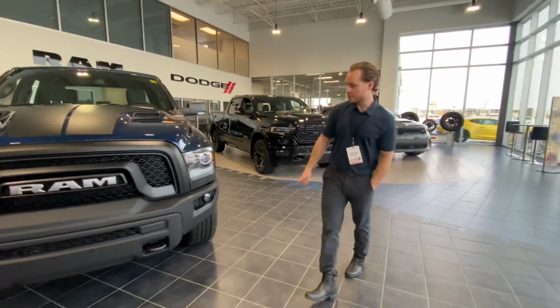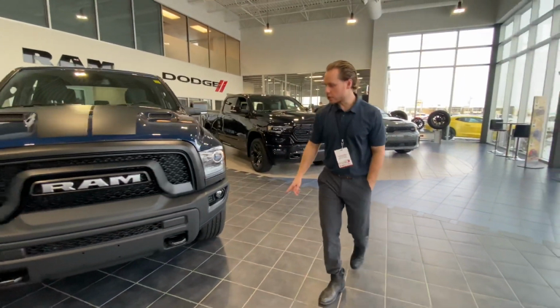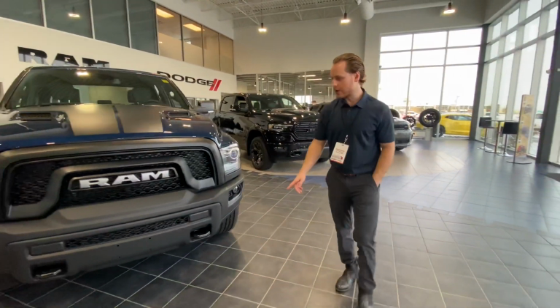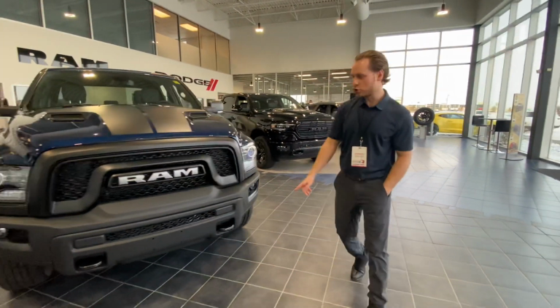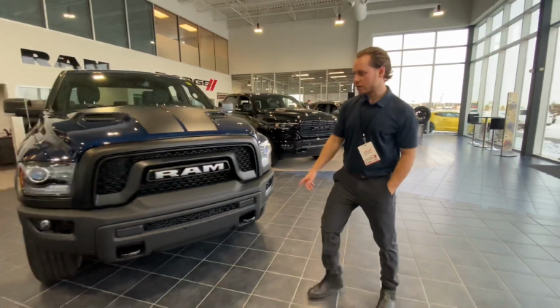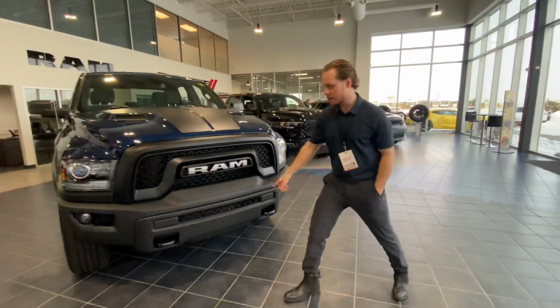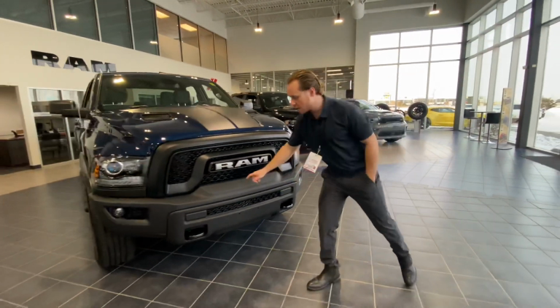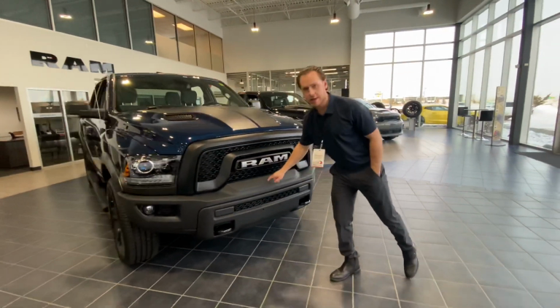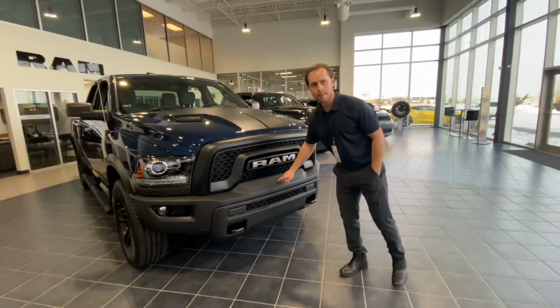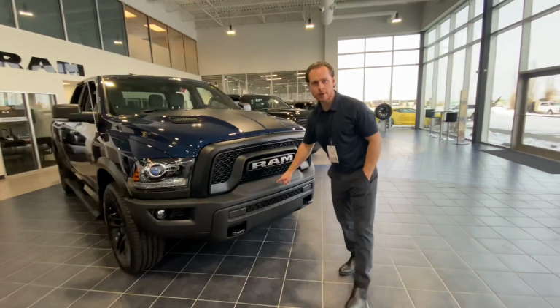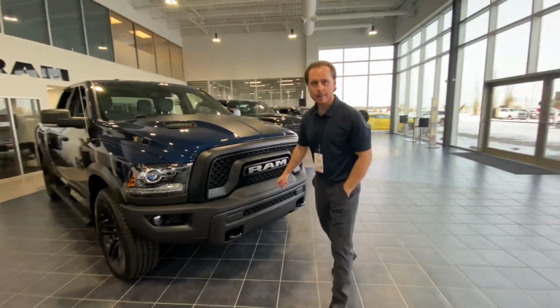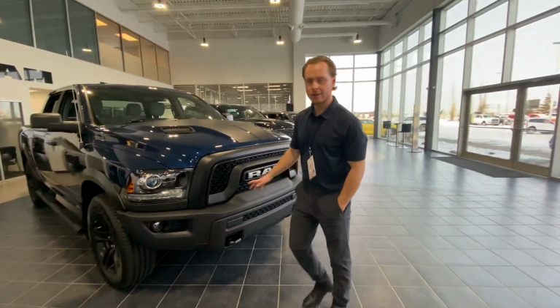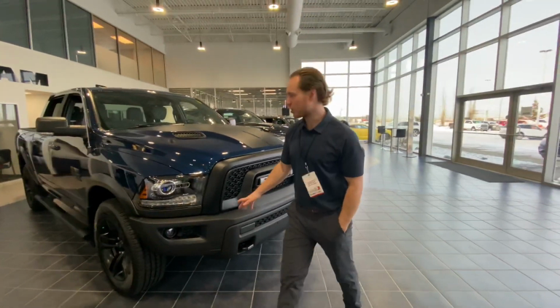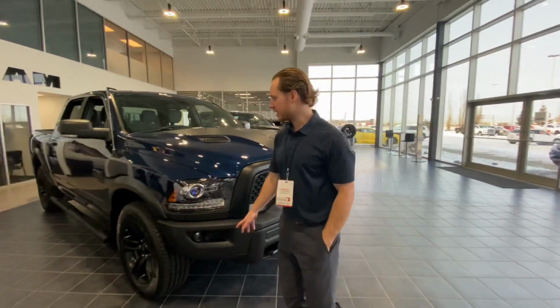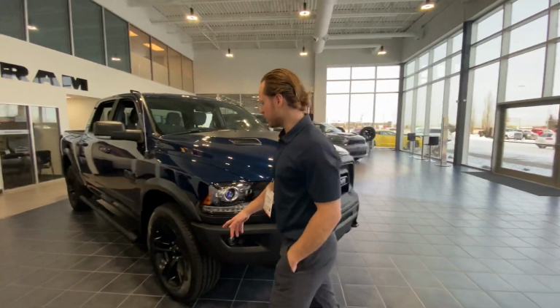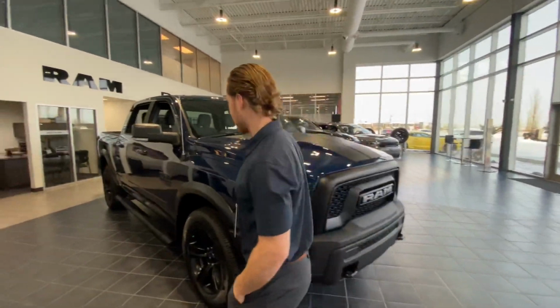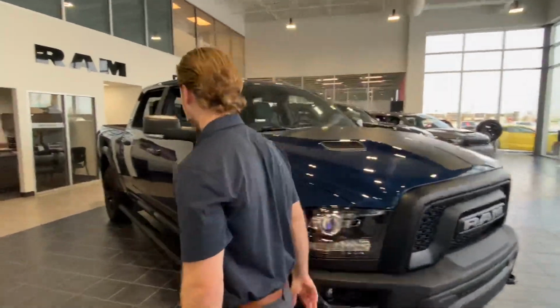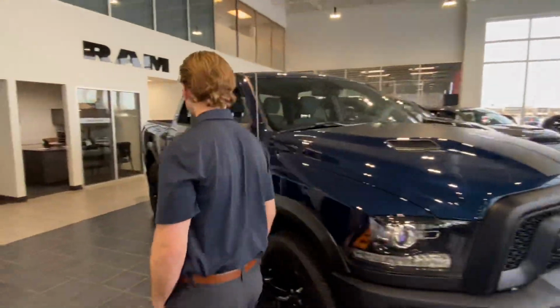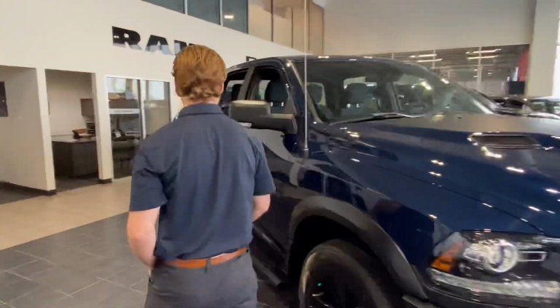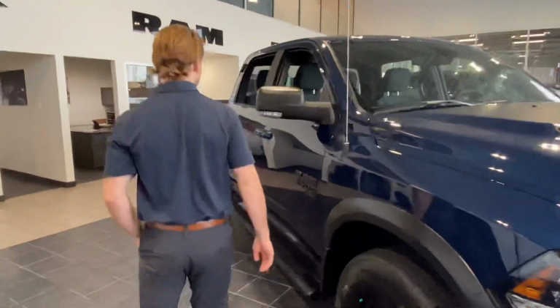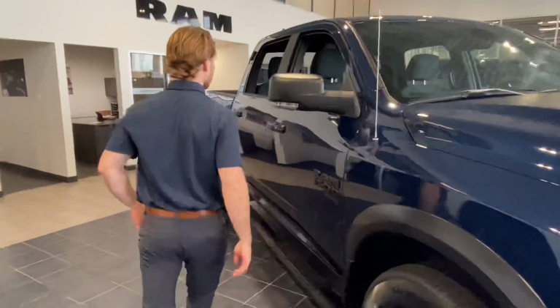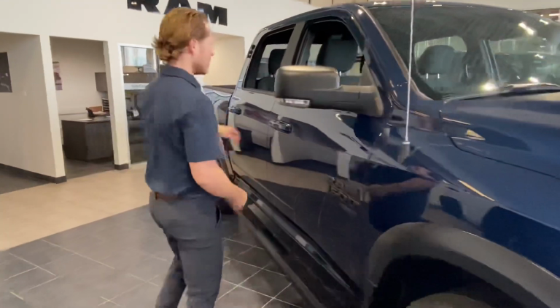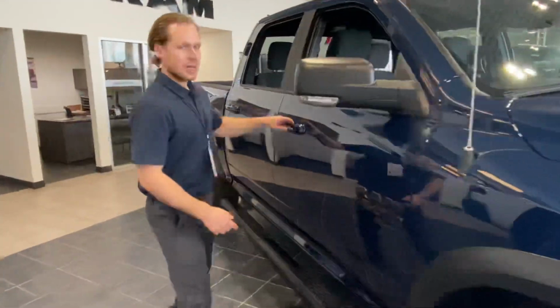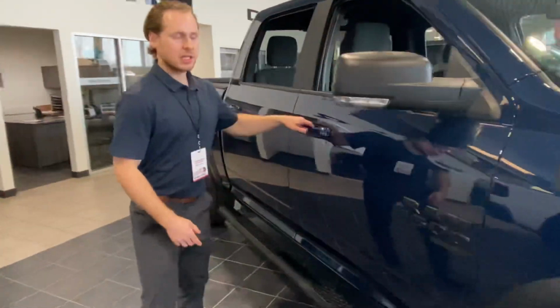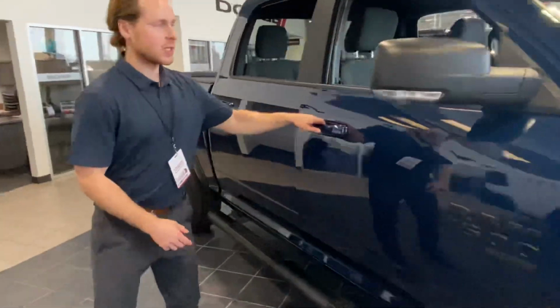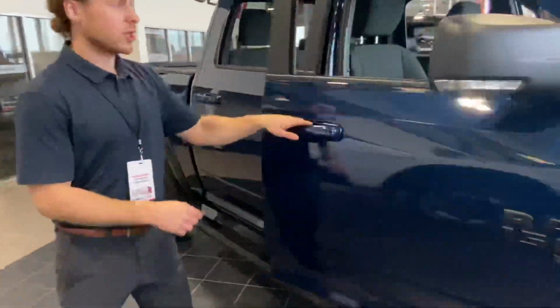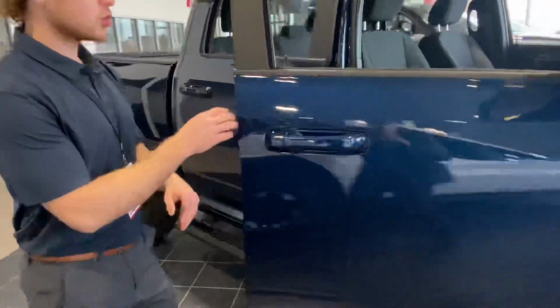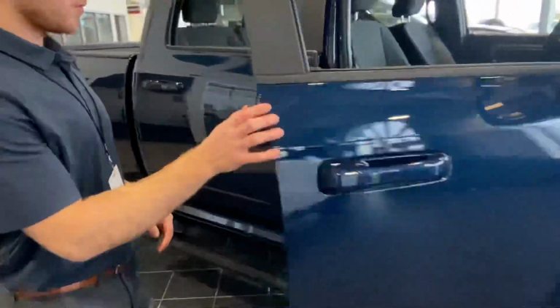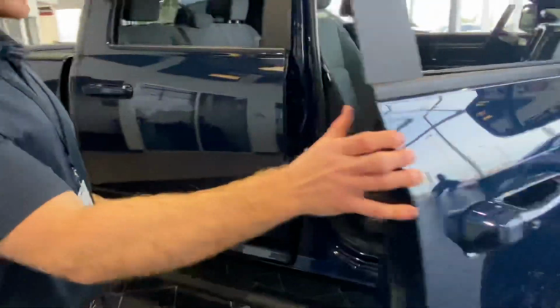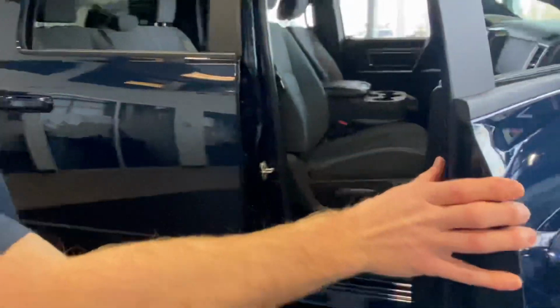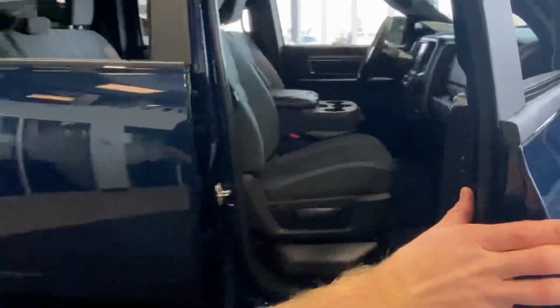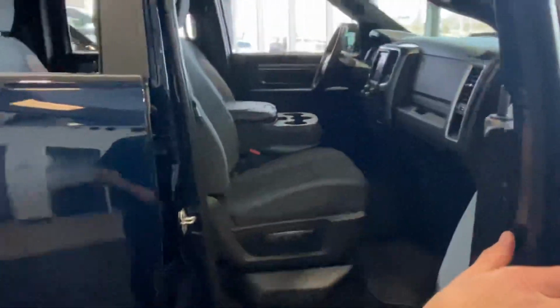I'm going to take a look around, so you get the metal front end bumper, being the Warlock edition. If you come here on the side, it has the keyless entry that you can just pop right in just like that.